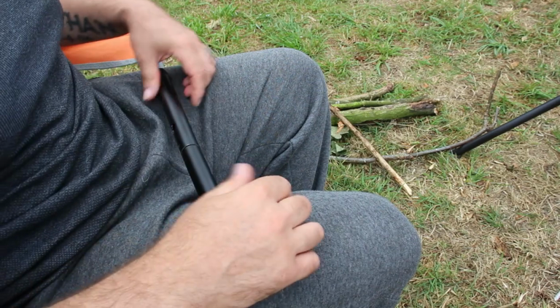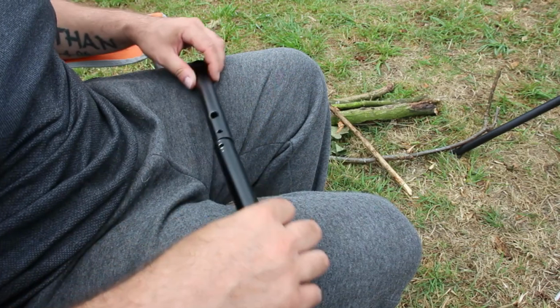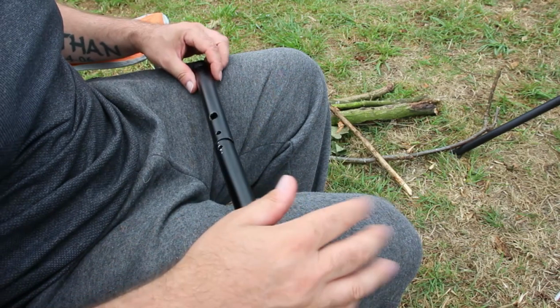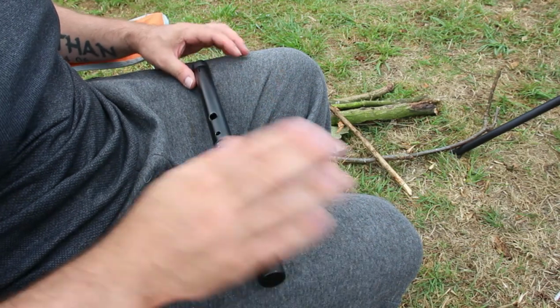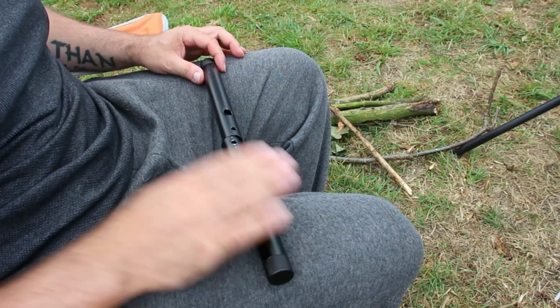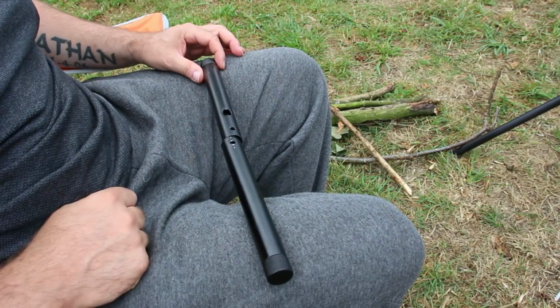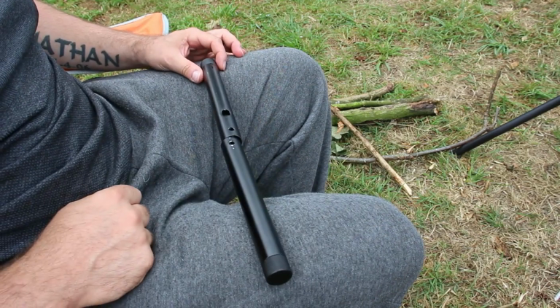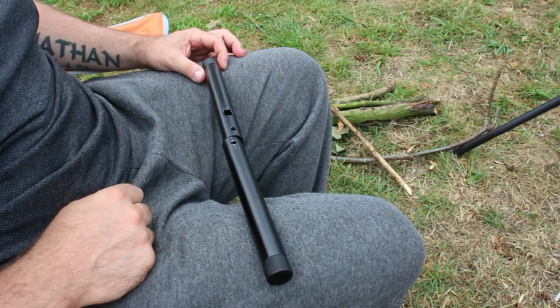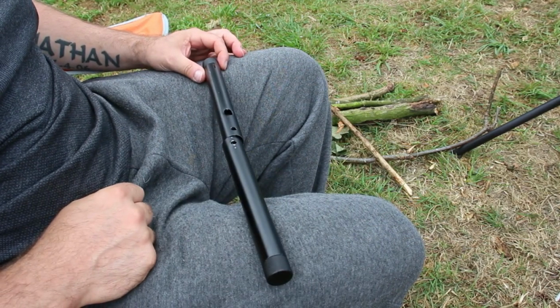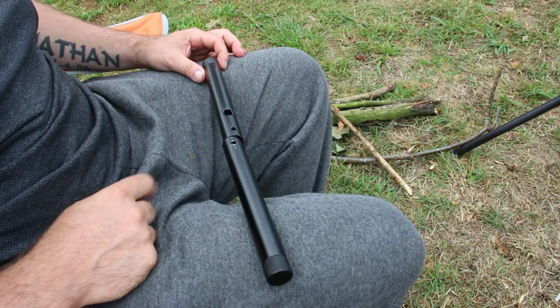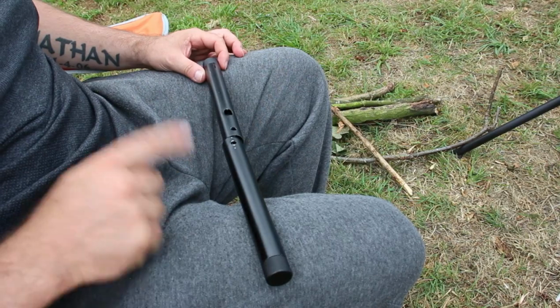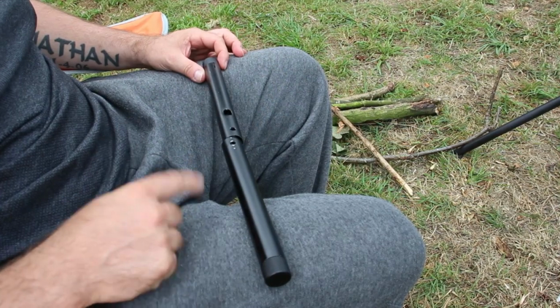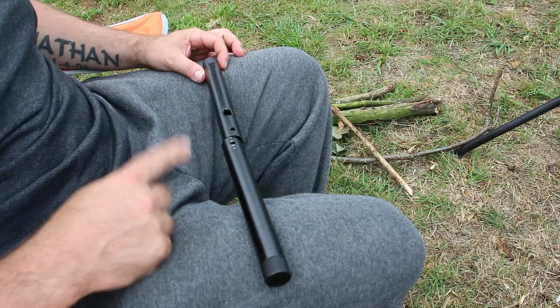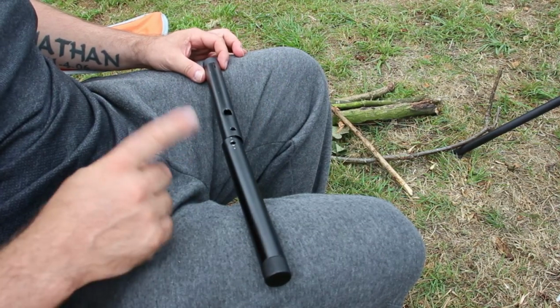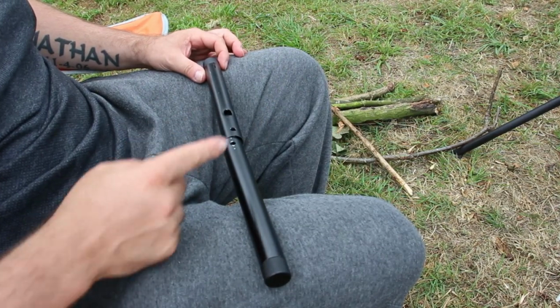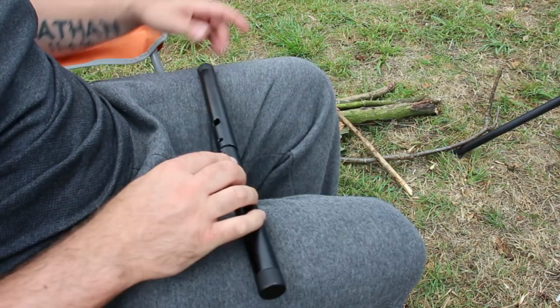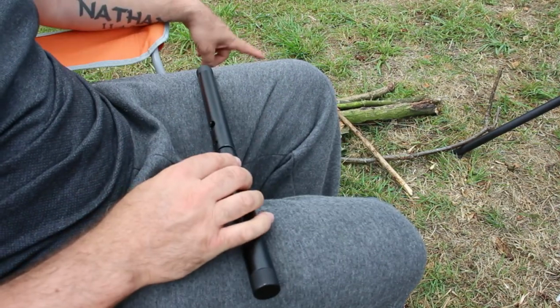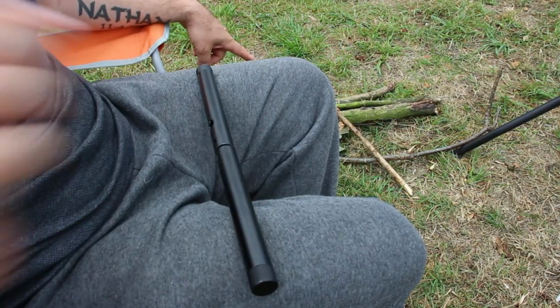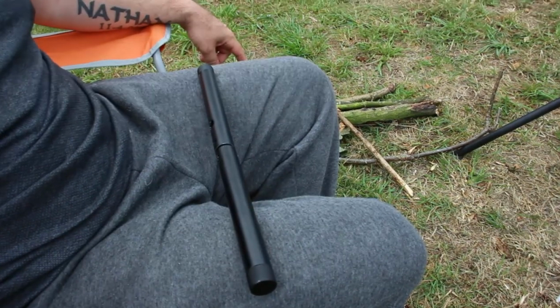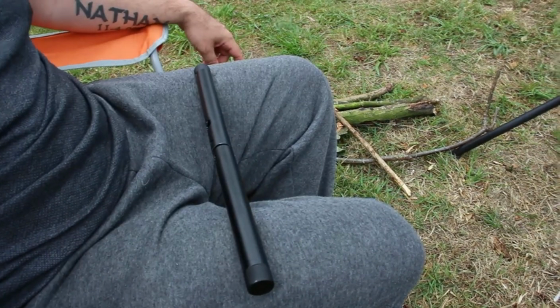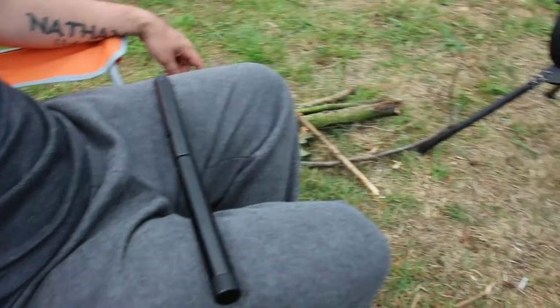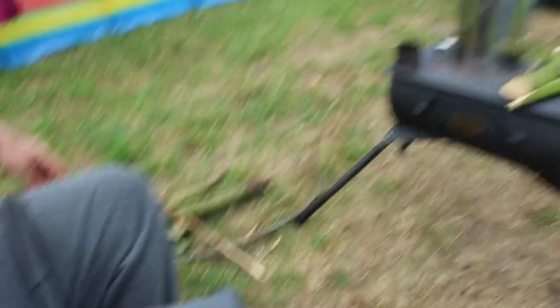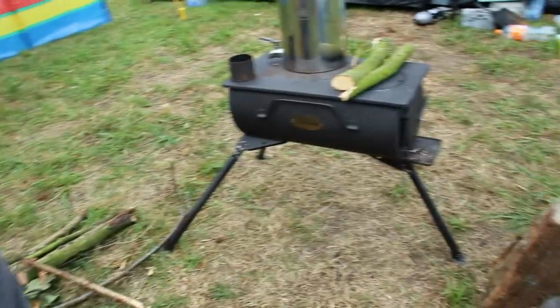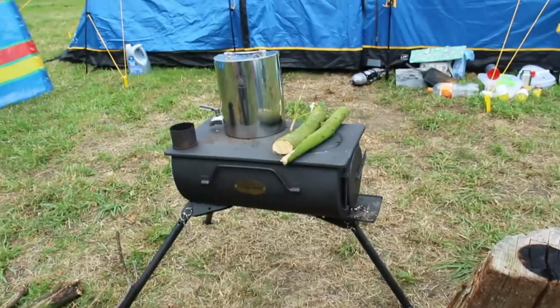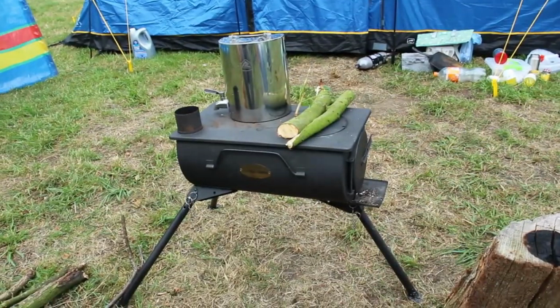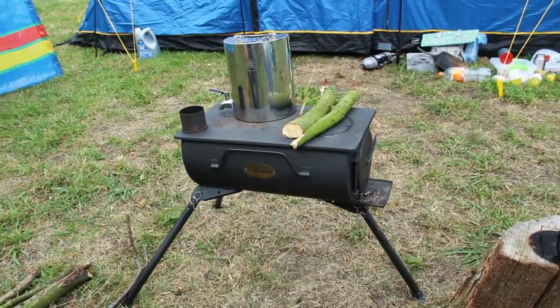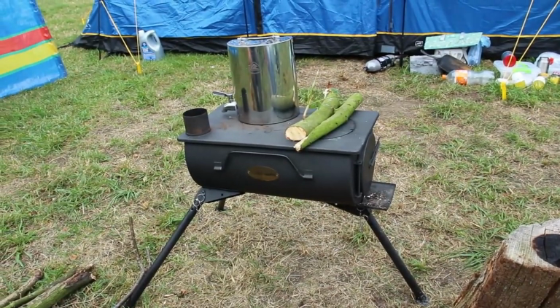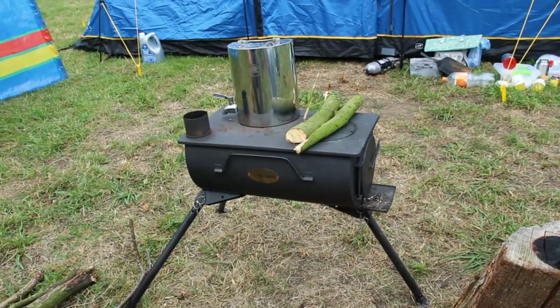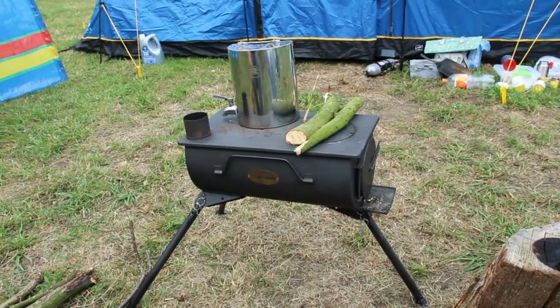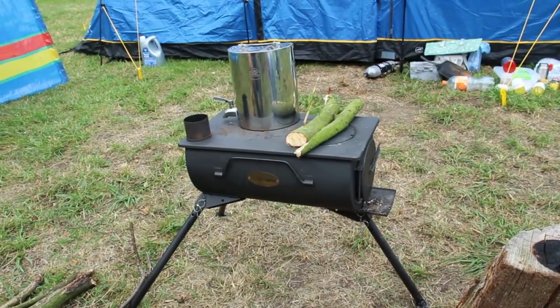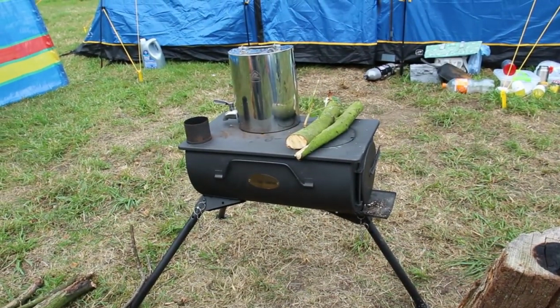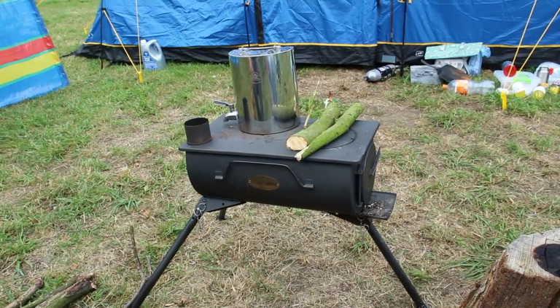Hi guys, sorry for the background noise. I just wanted to show this saw off quickly. I've been using it for the time I've been here and we've been cutting wood. Let me just show you that there — that's the camping stove, I've done a review of it before, it's doing excellent.